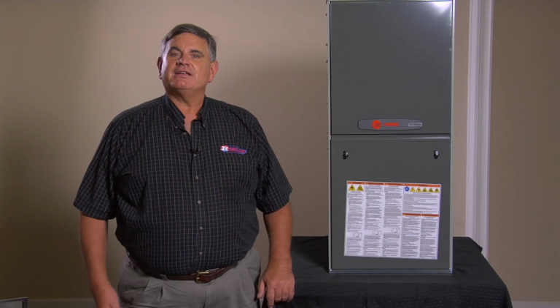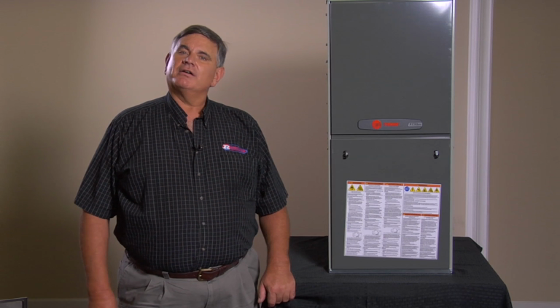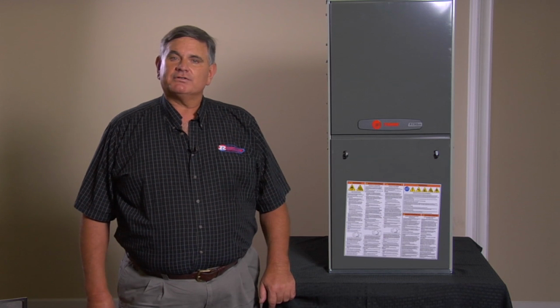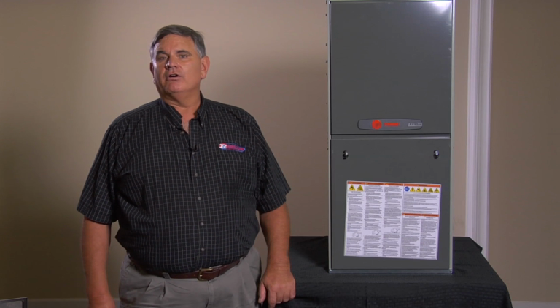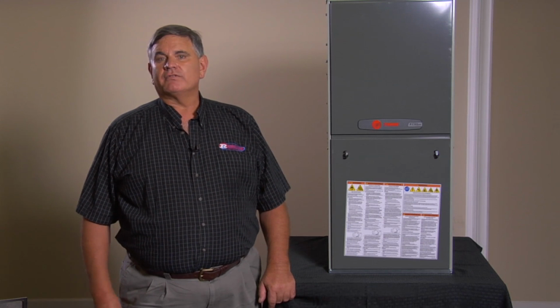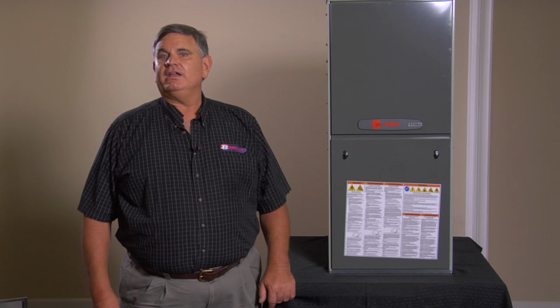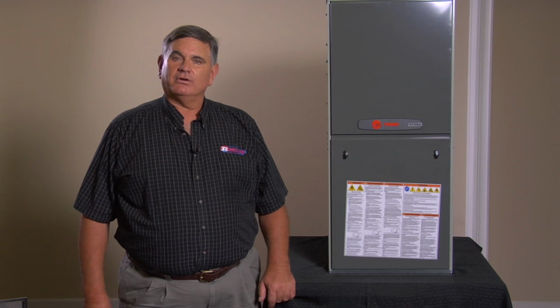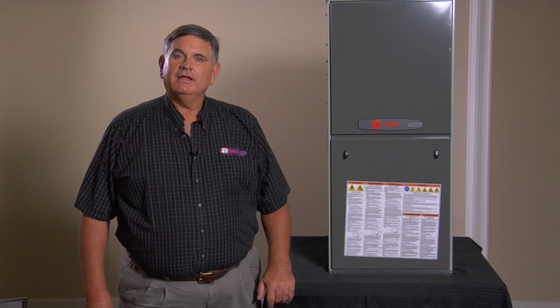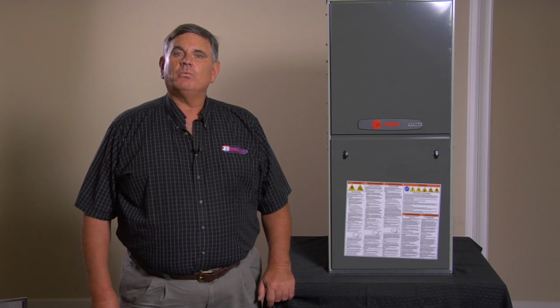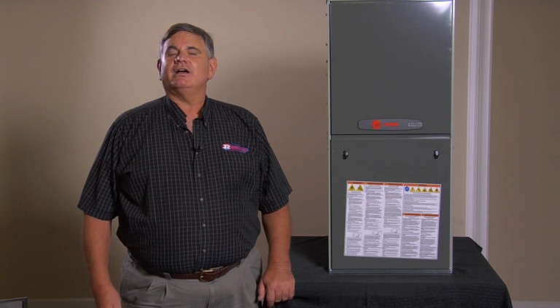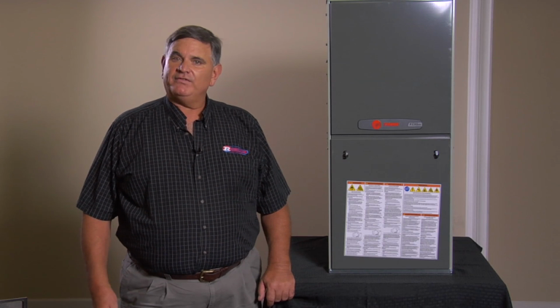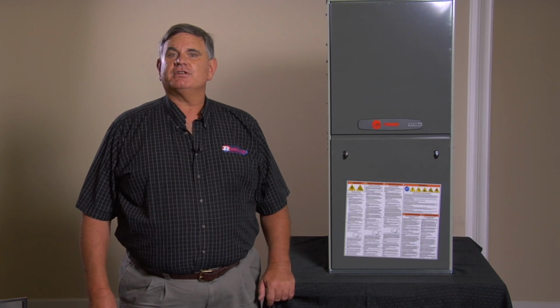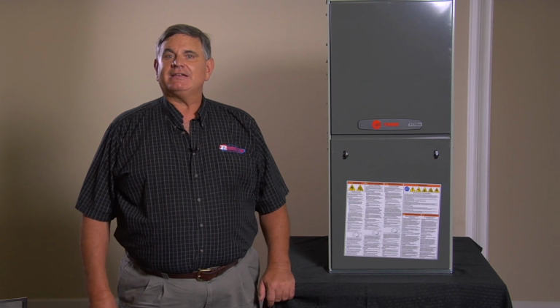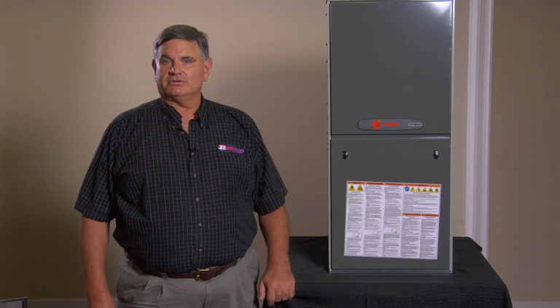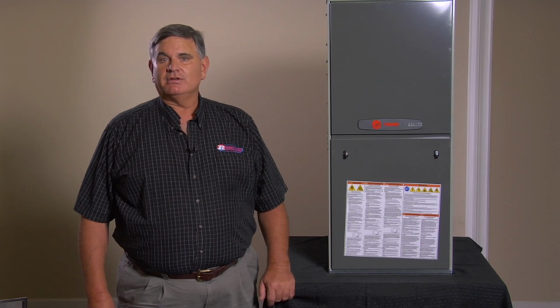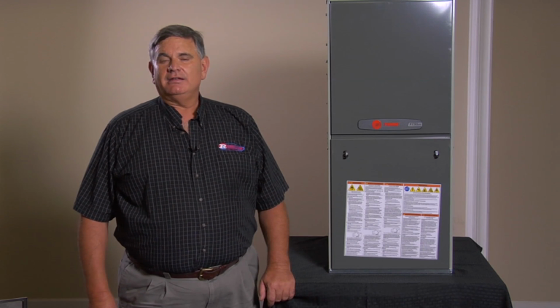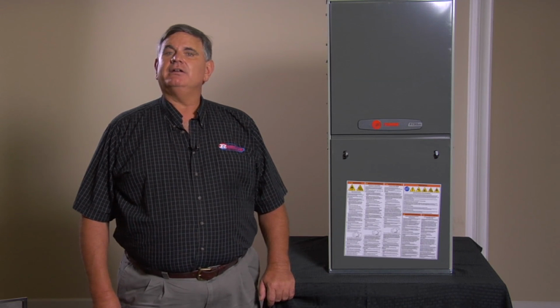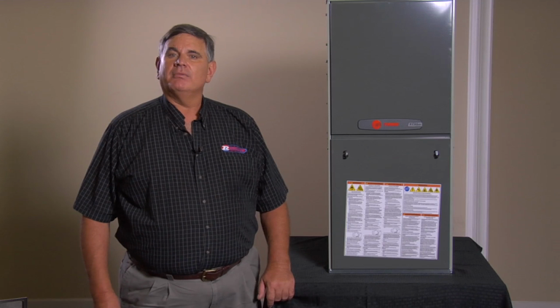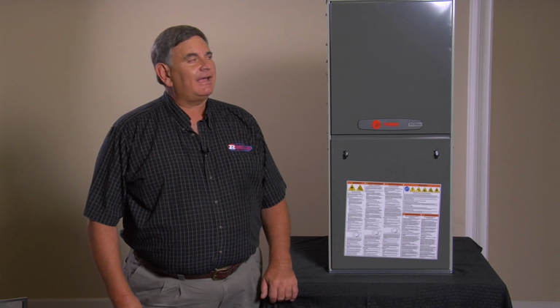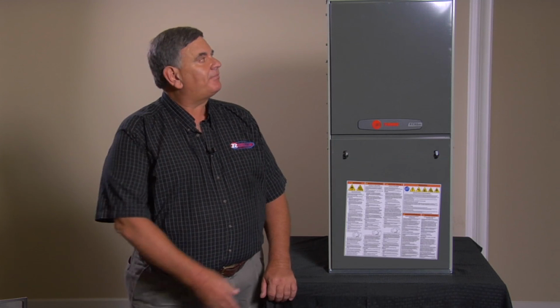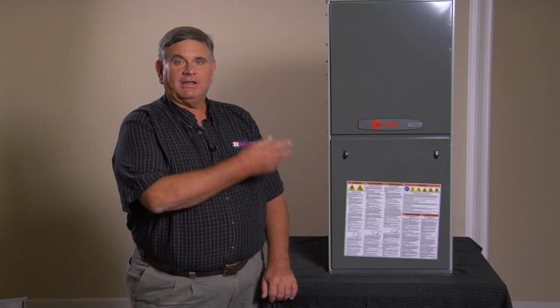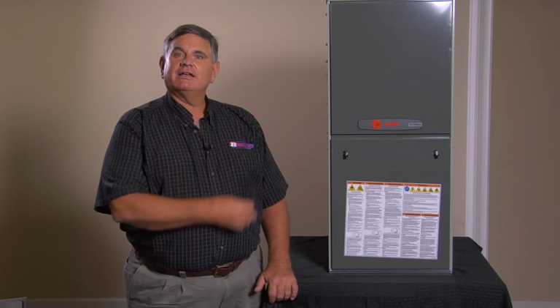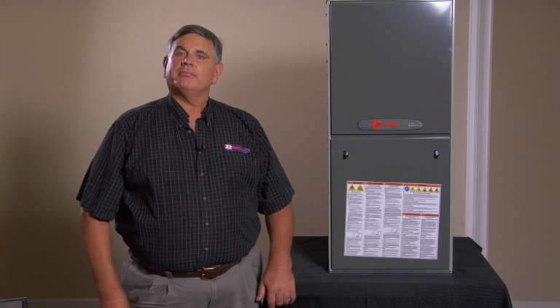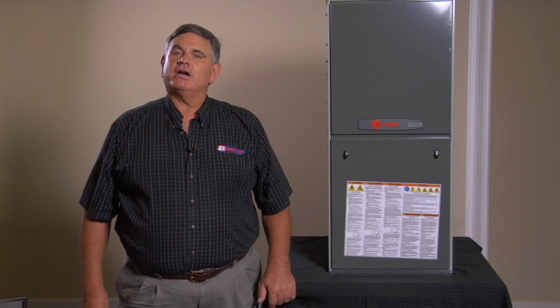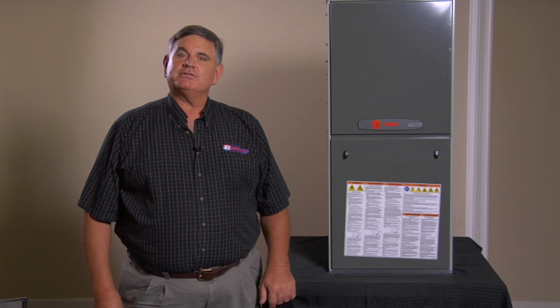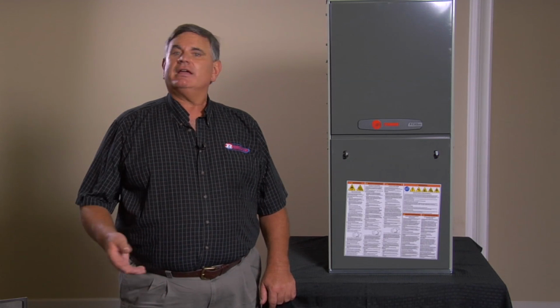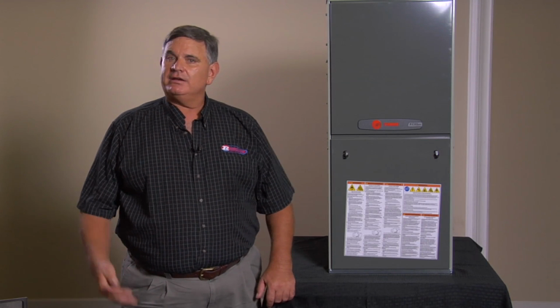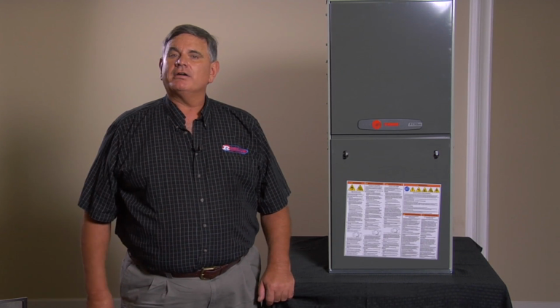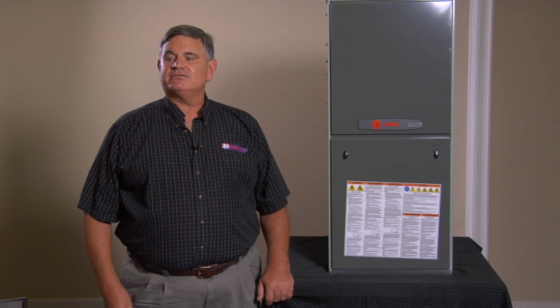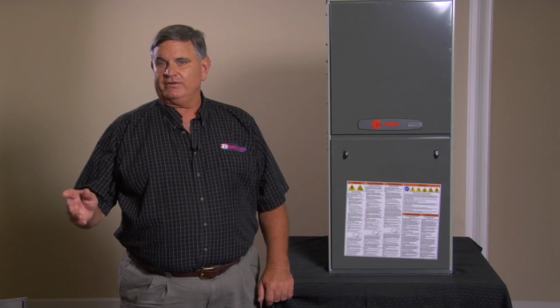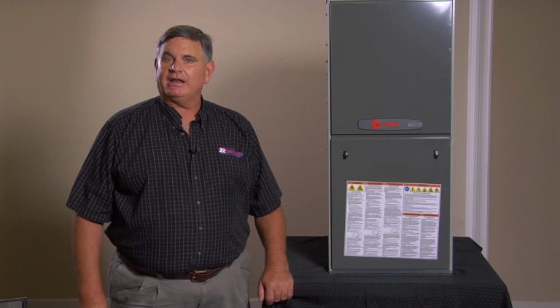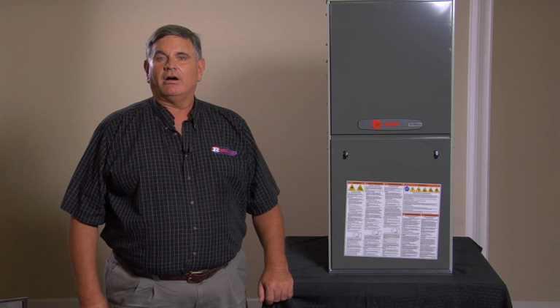If the furnace in your home is over 15 years old, it wastes up to 50 percent of the gas it consumes heating your home. That goes up the chimney as carbon monoxide or waste, just like exhaust fumes coming out of your car.